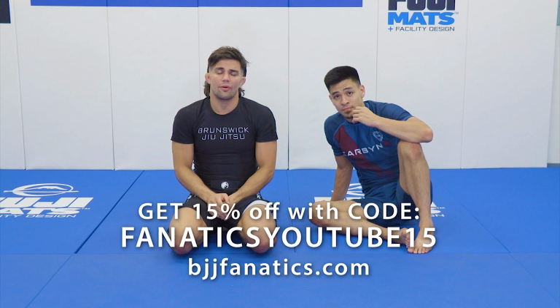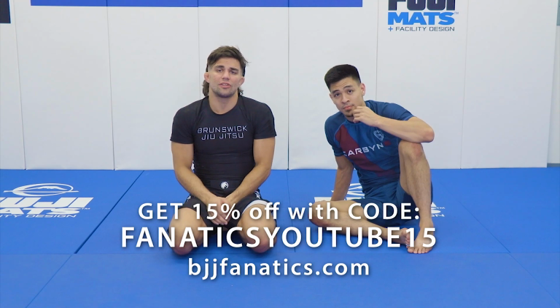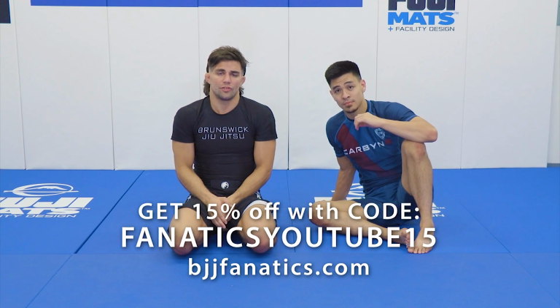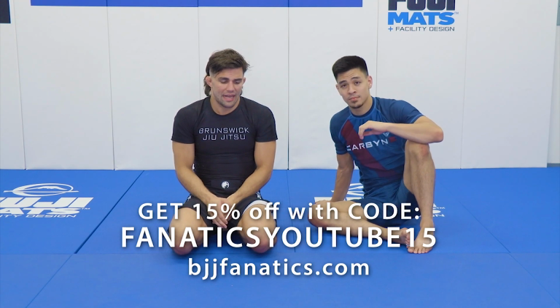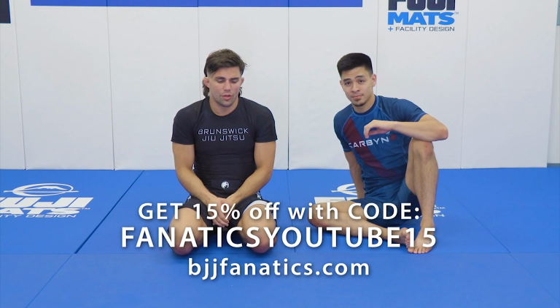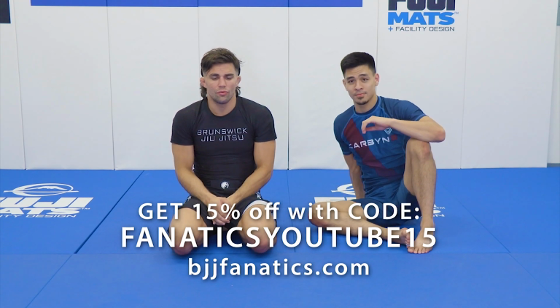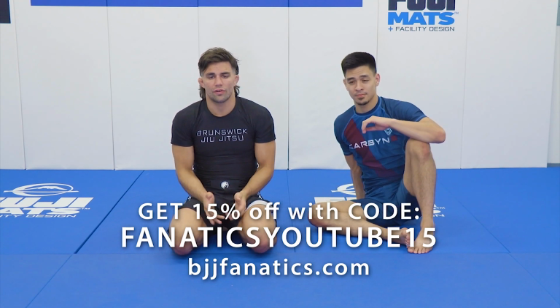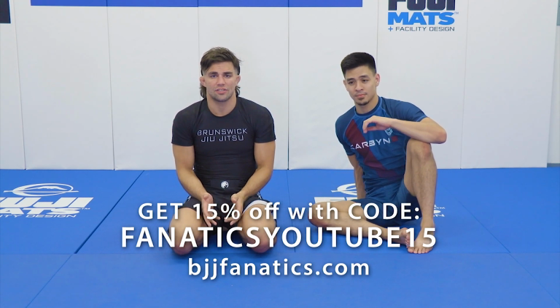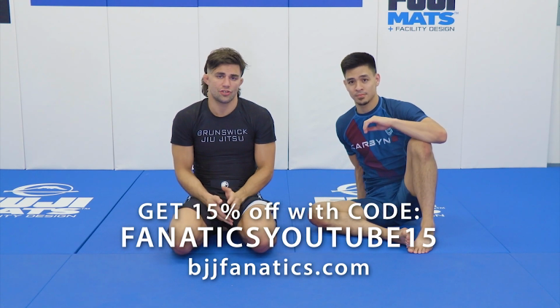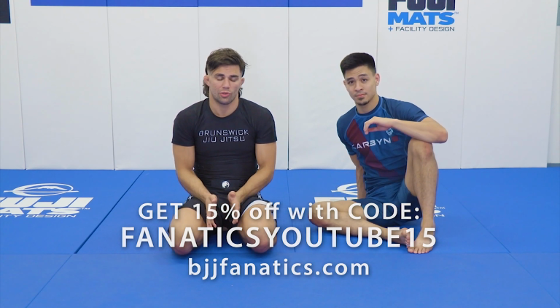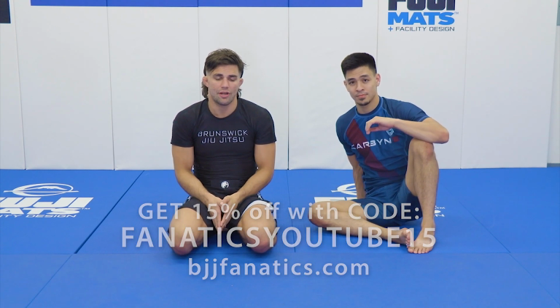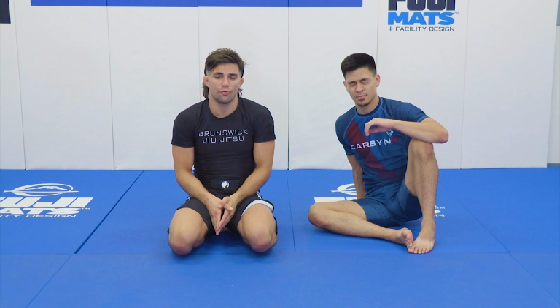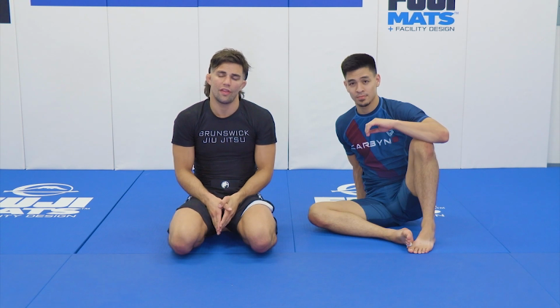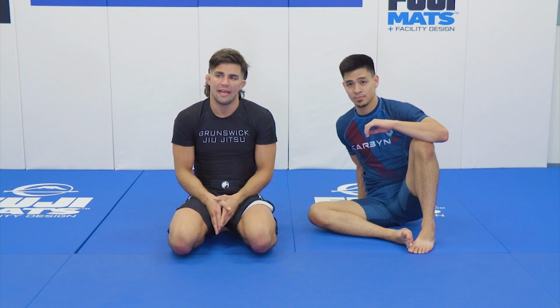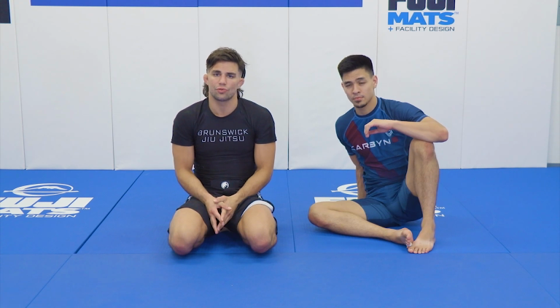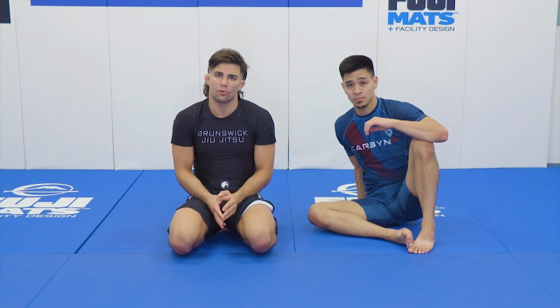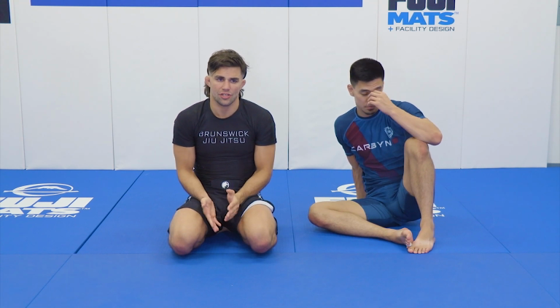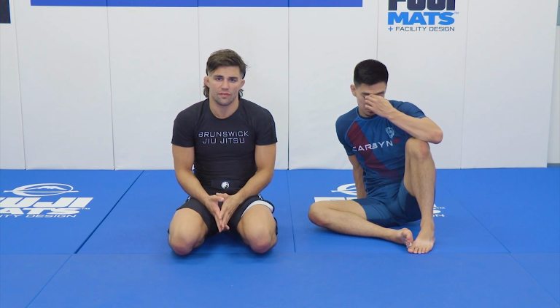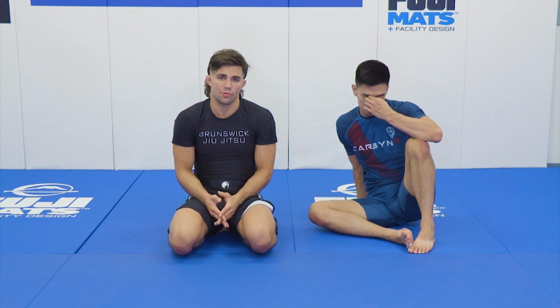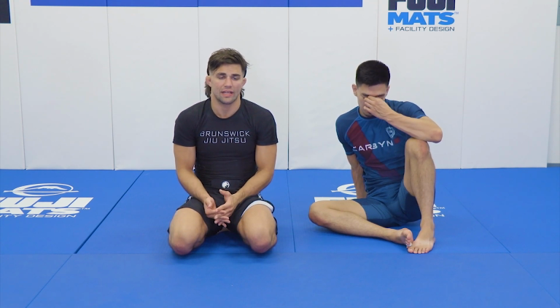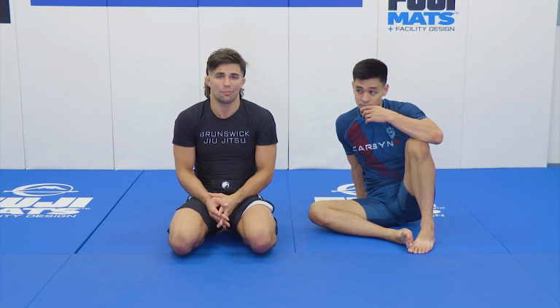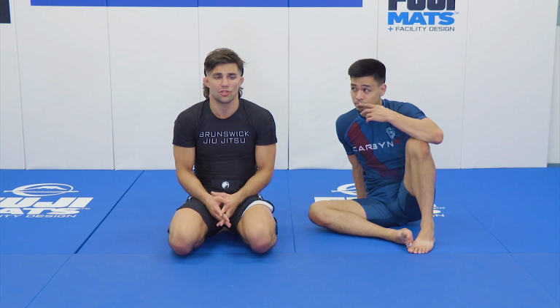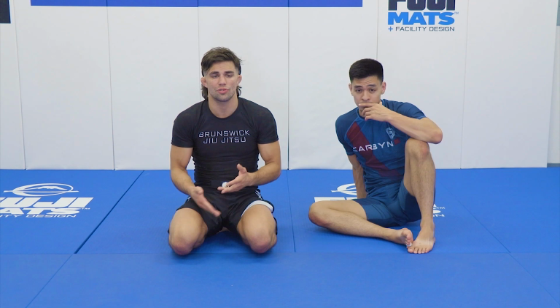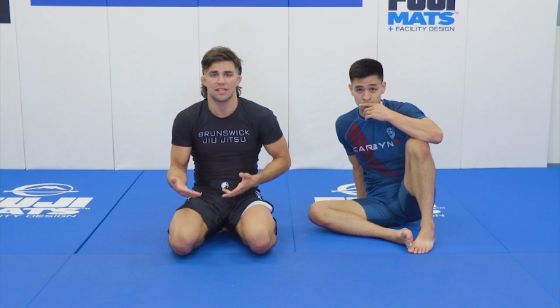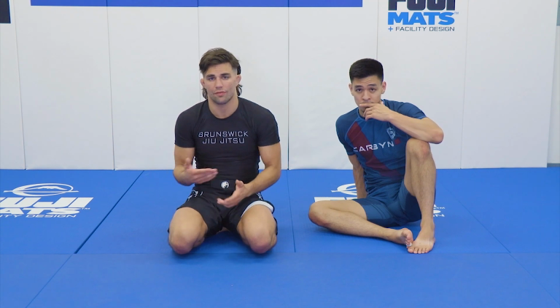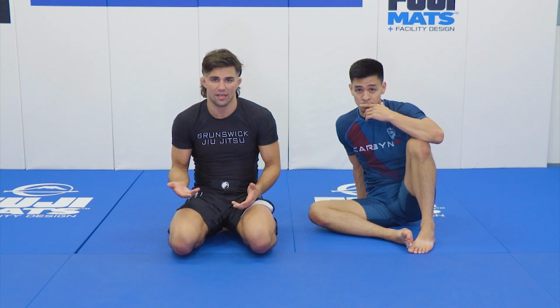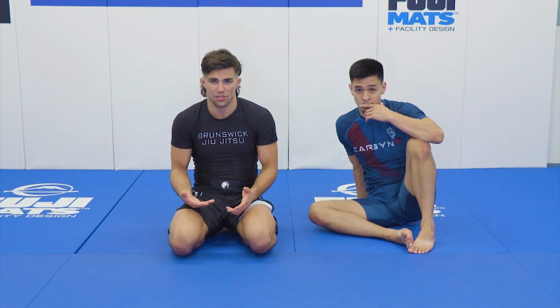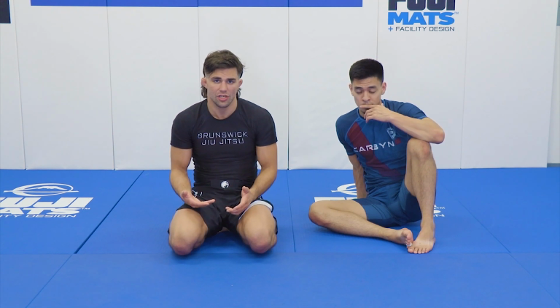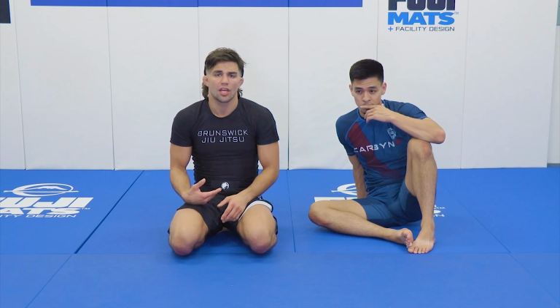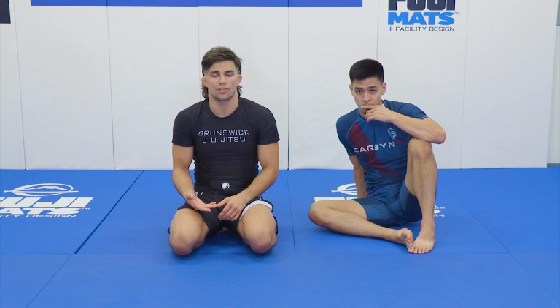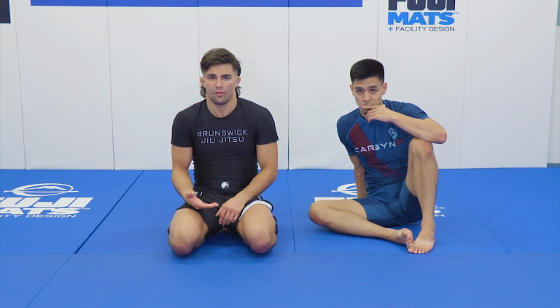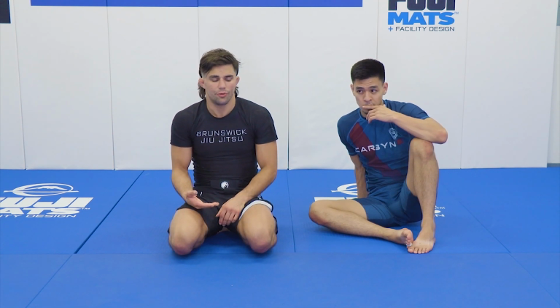Now we're going to take a look at how we can move from front headlock situations to kimura. It's a really important relationship to develop between front headlock and kimura because almost every time you're in a front headlocking situation, kimuras are available to you.